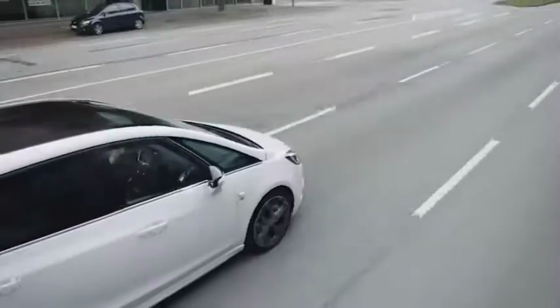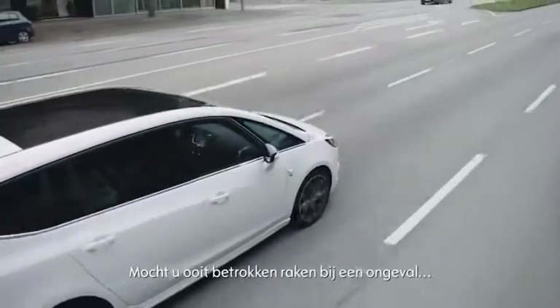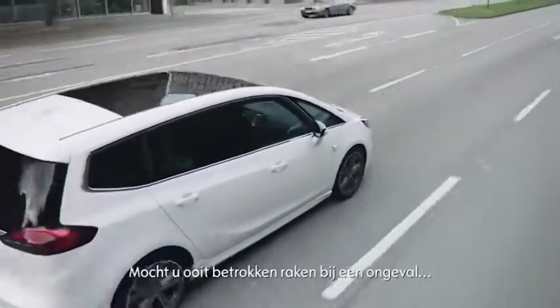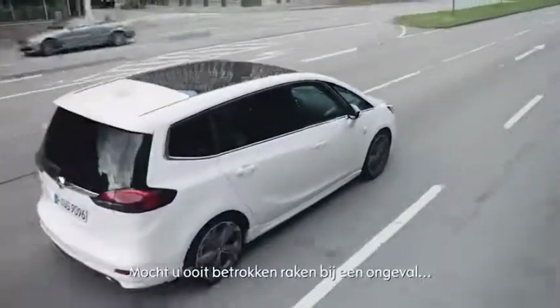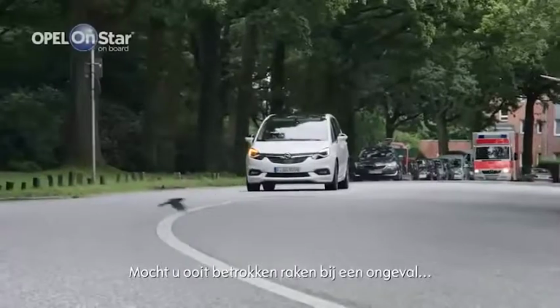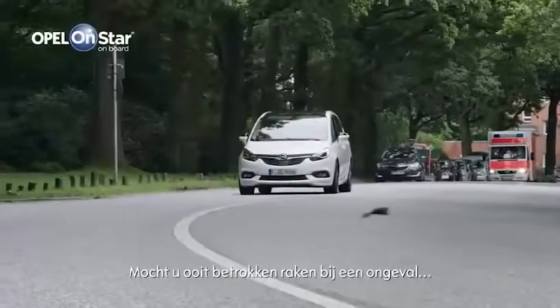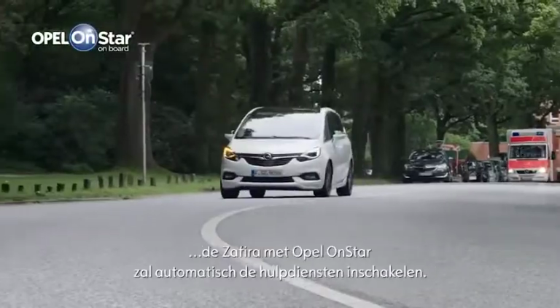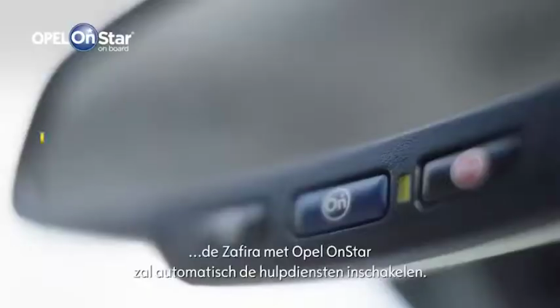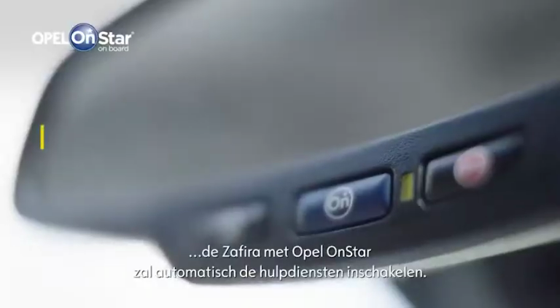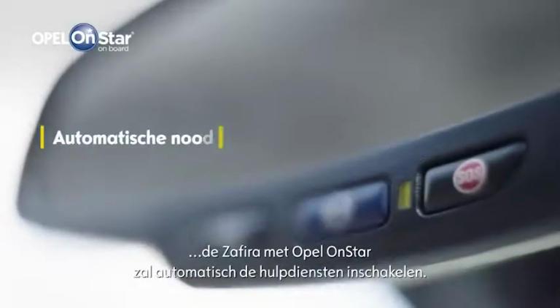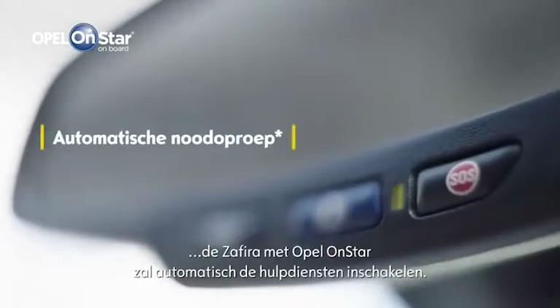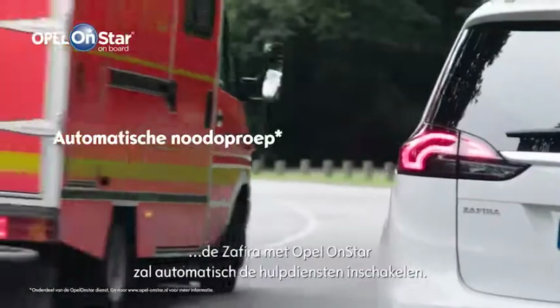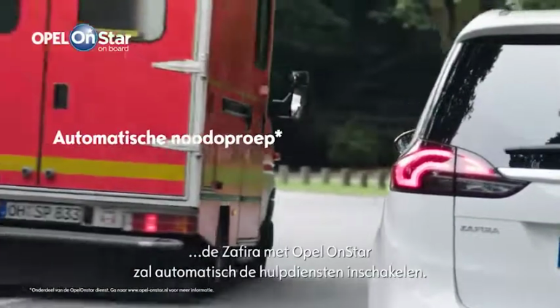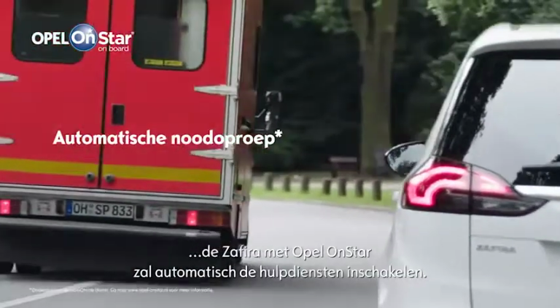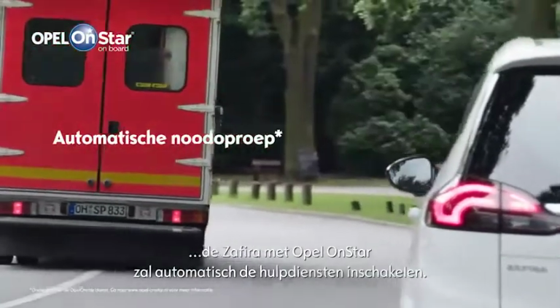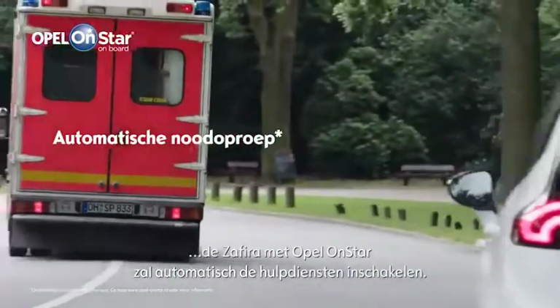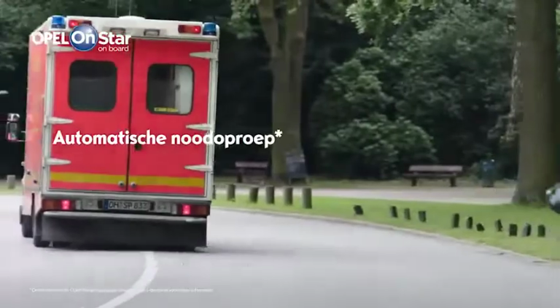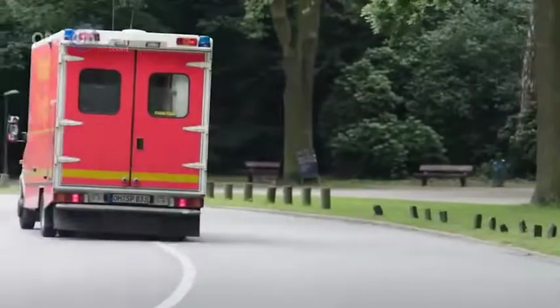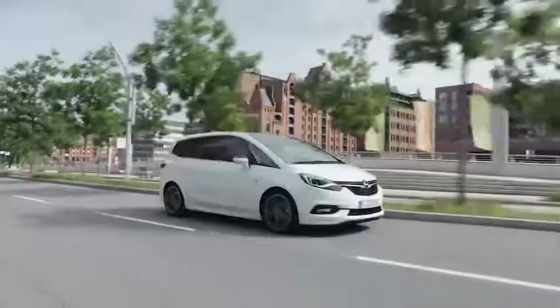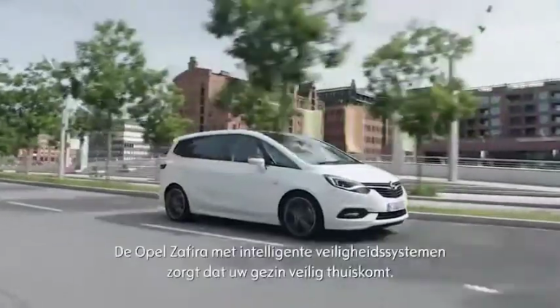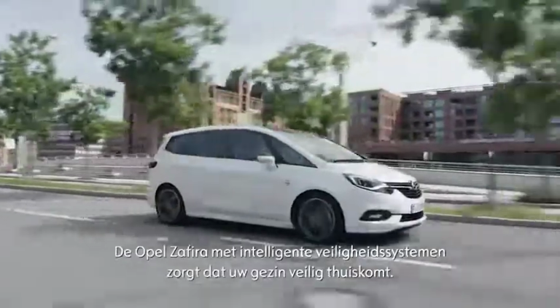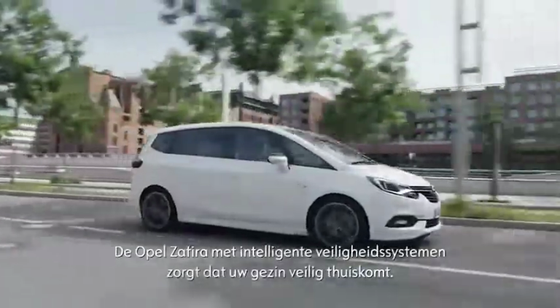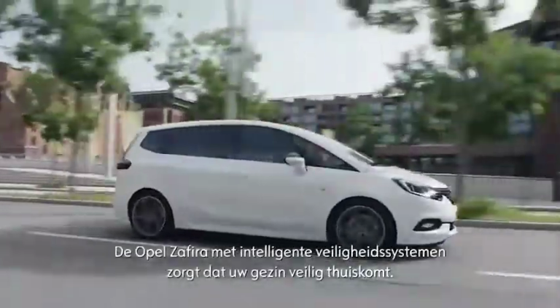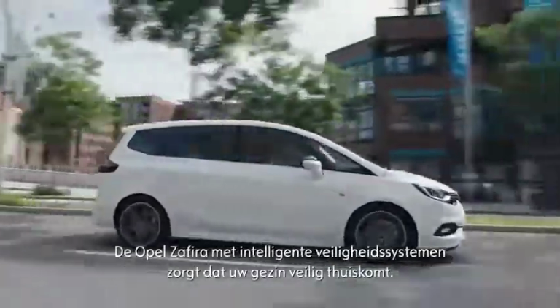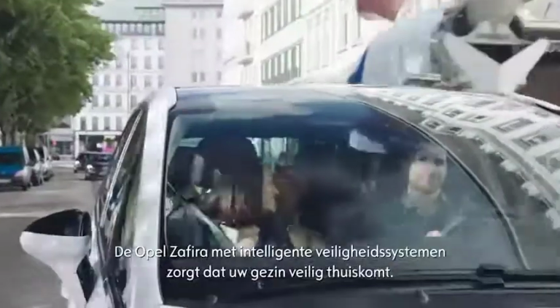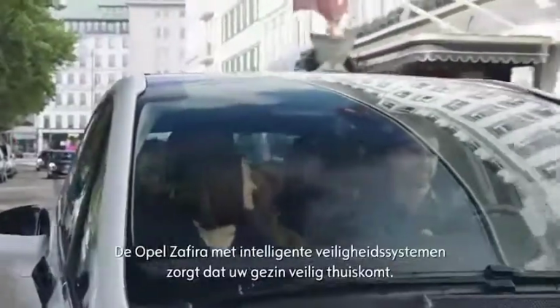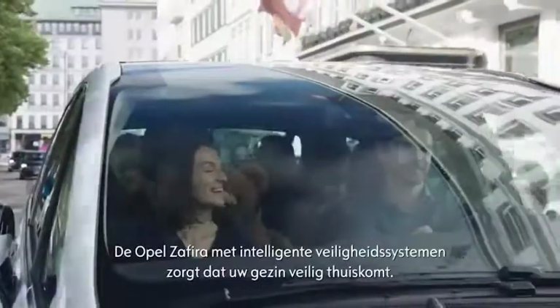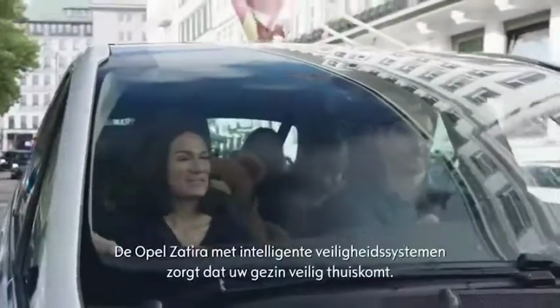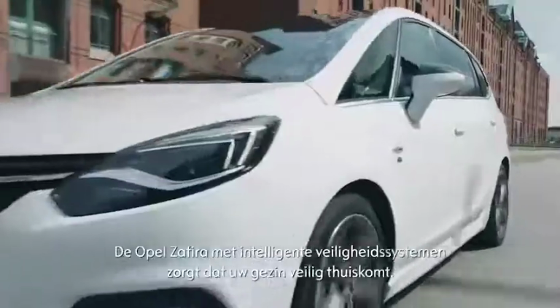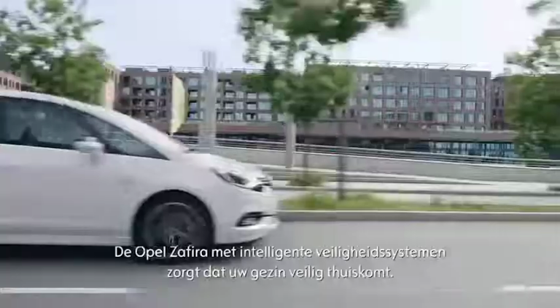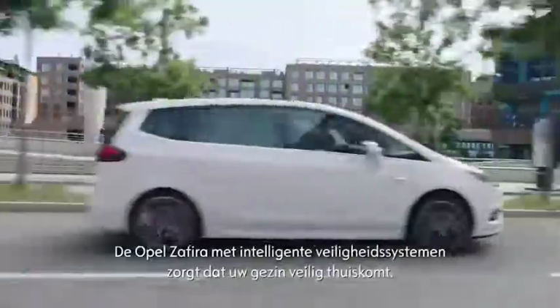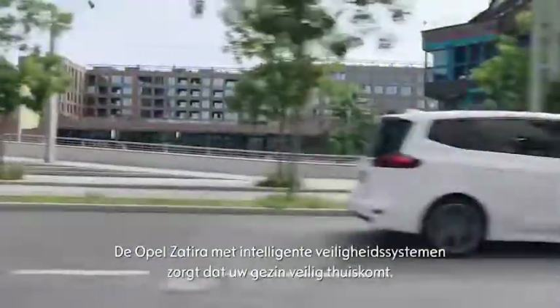Should you ever be involved in an accident, the Zafira with integrated Opel OnStar automatically sends help. The Opel Zafira with its intelligent safety systems gets your family home safe.